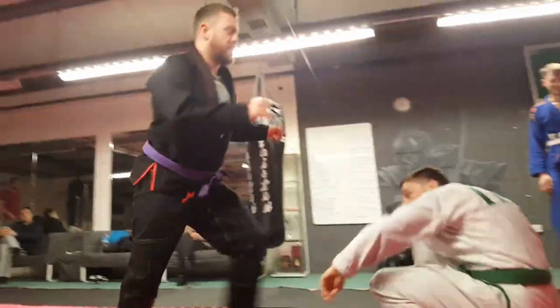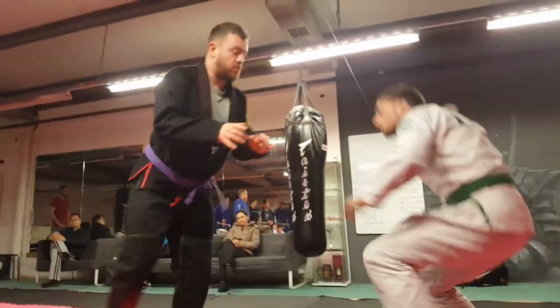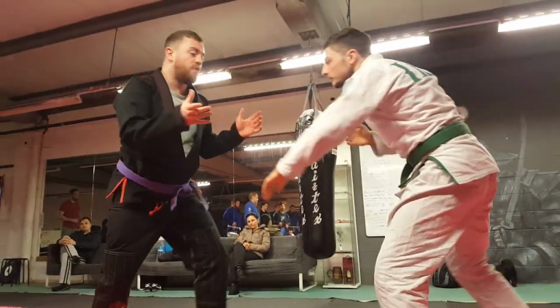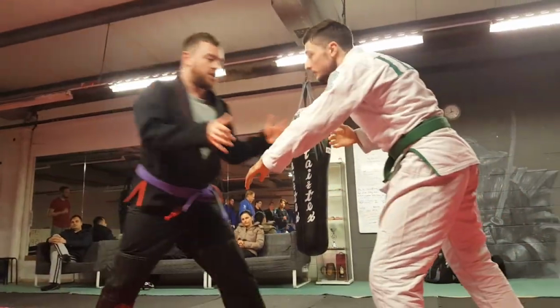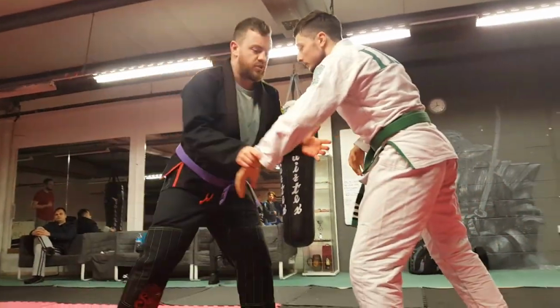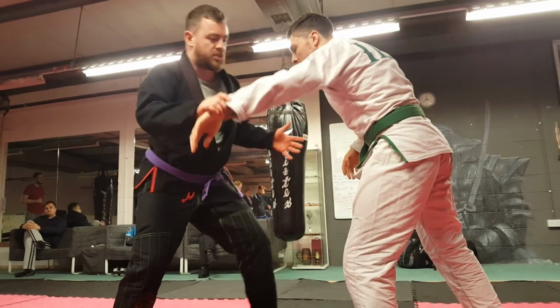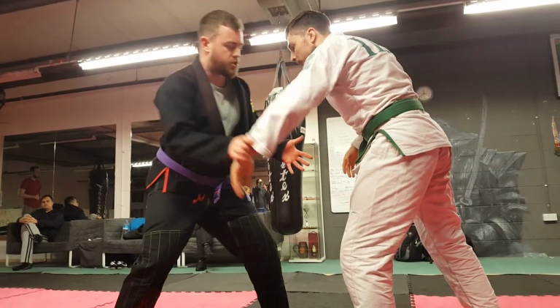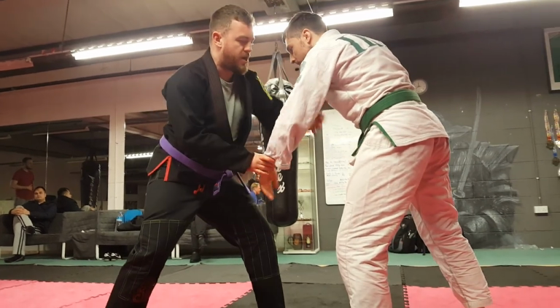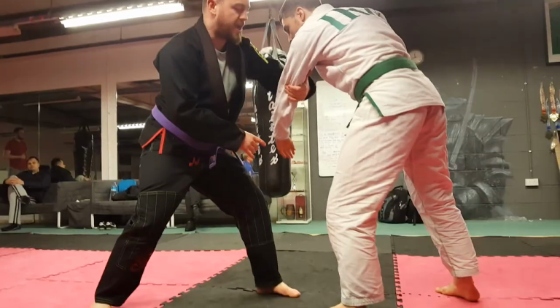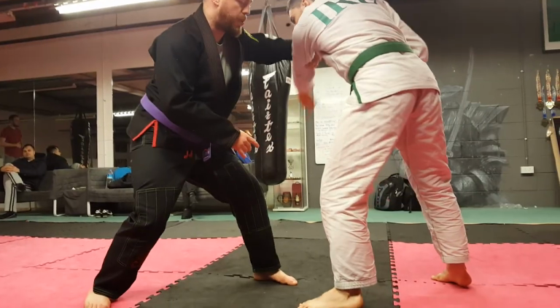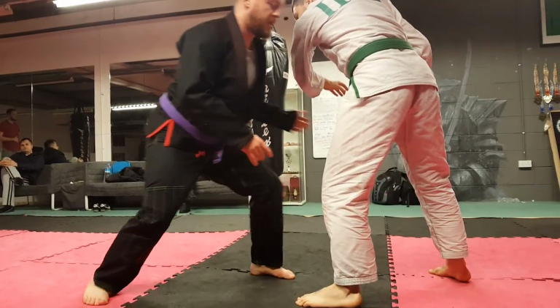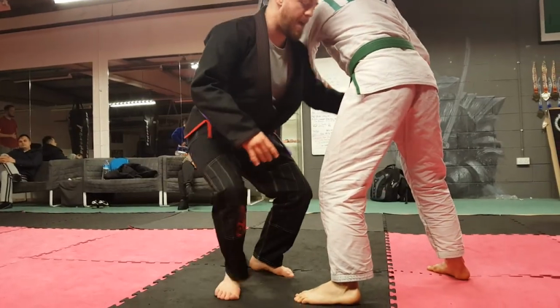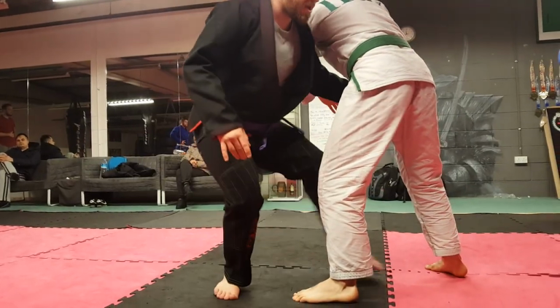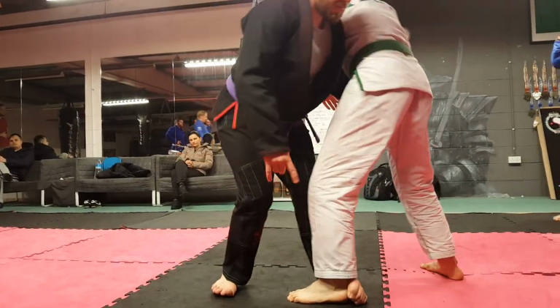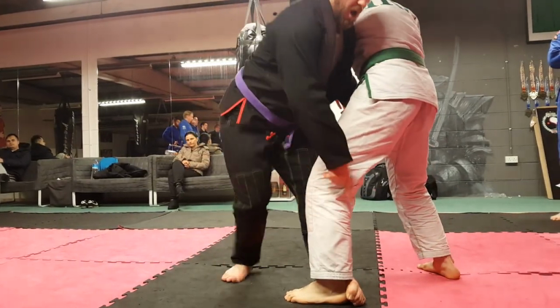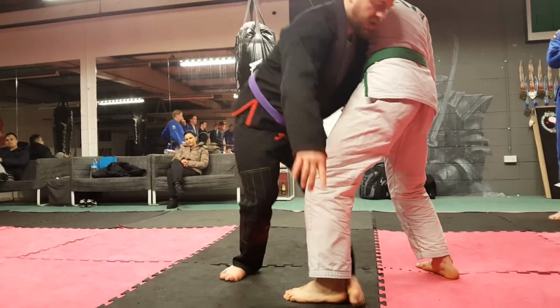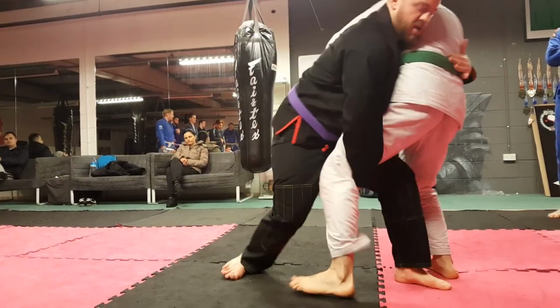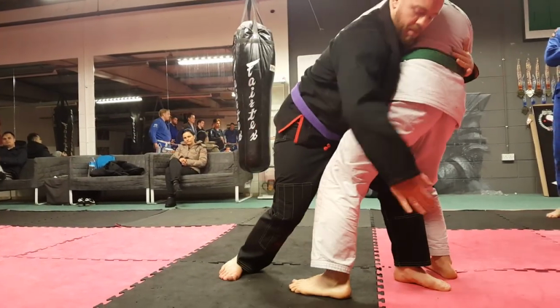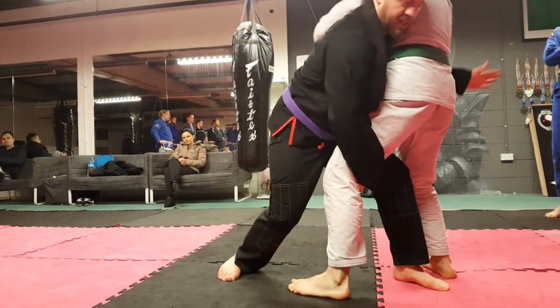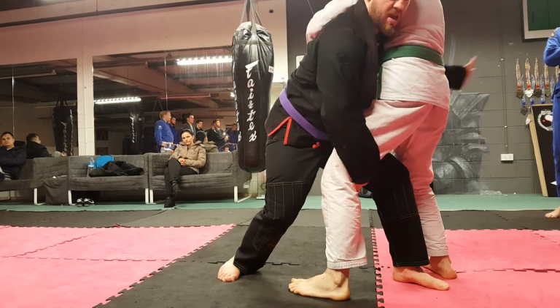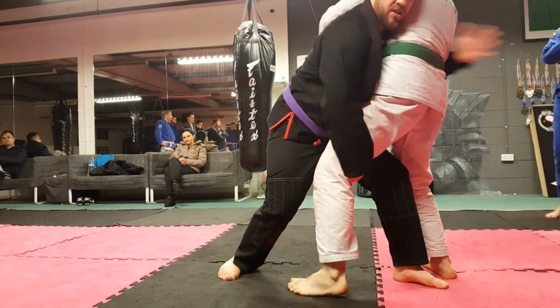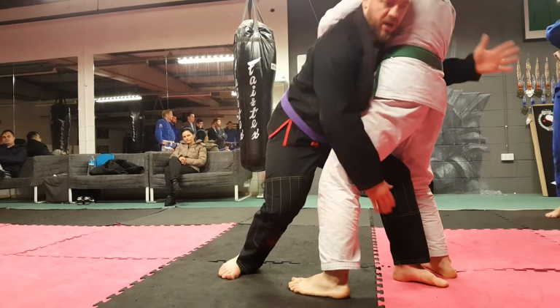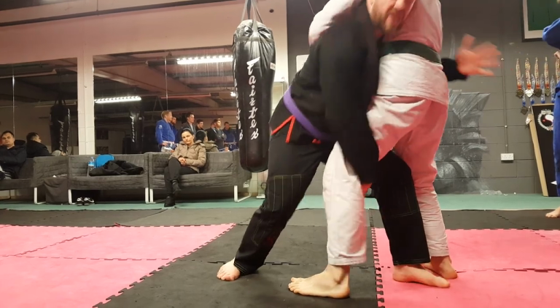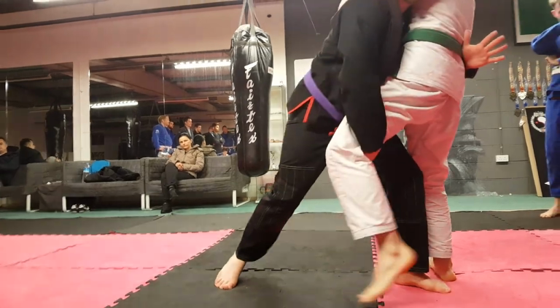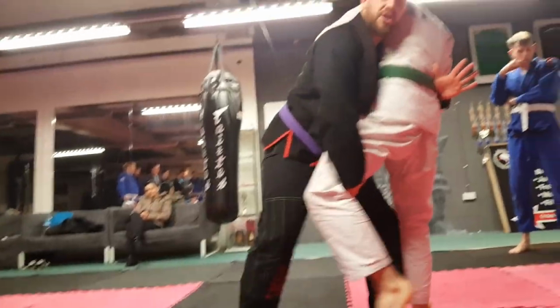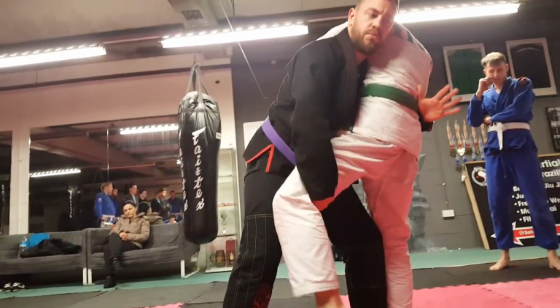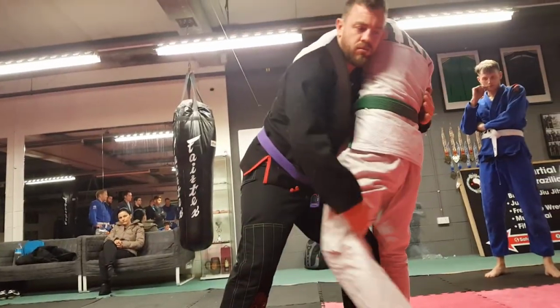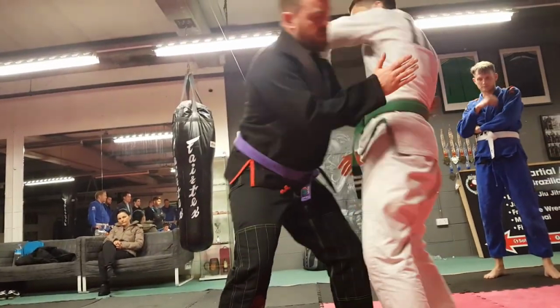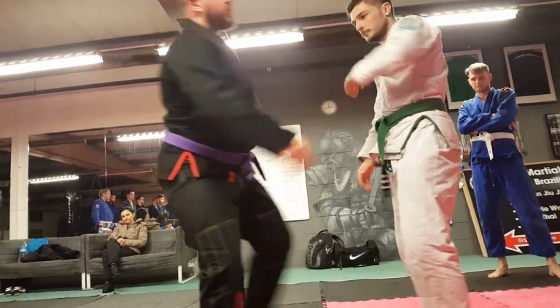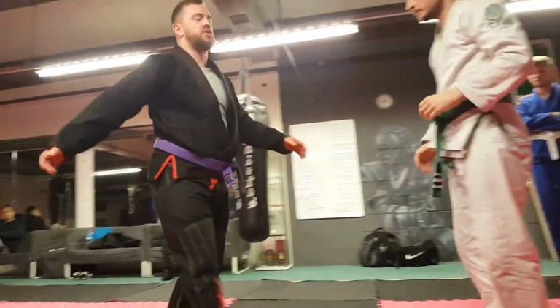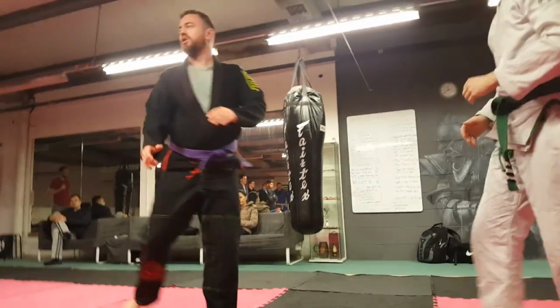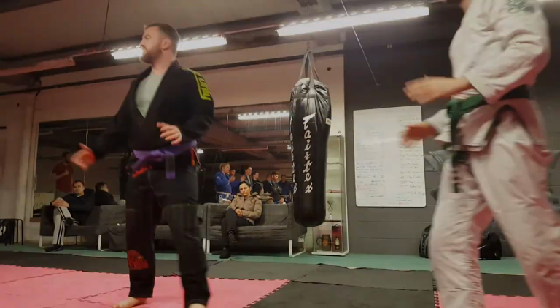We won't finish it off, just nice and slow. So: throw it, catch, pull, step, in behind, back of the knee — the body just goes straight through. Okay, give it a try. One, two.